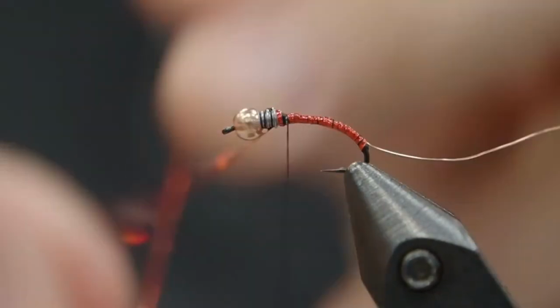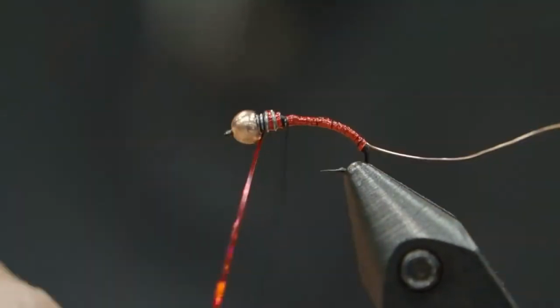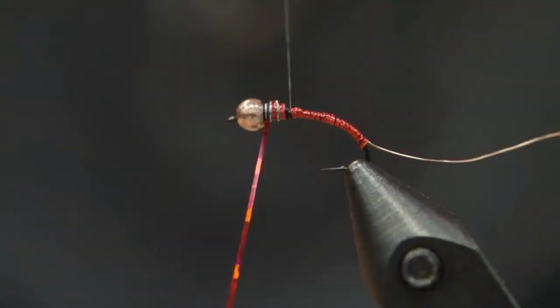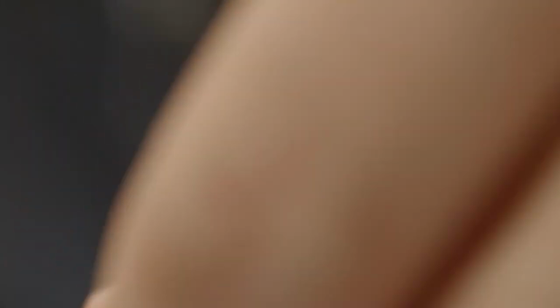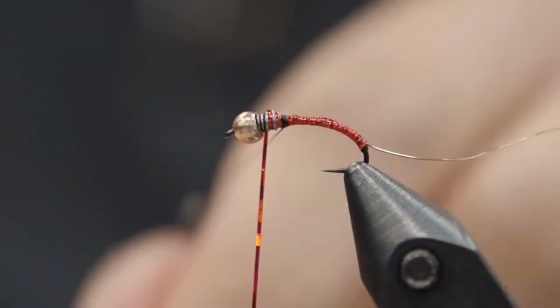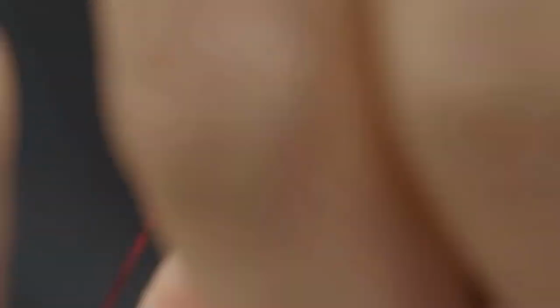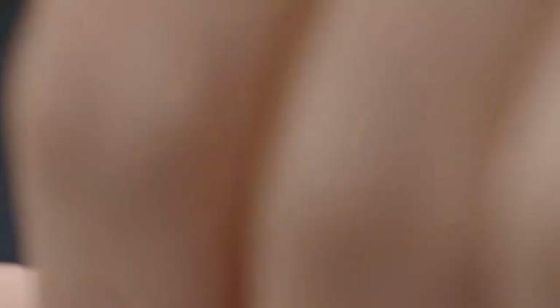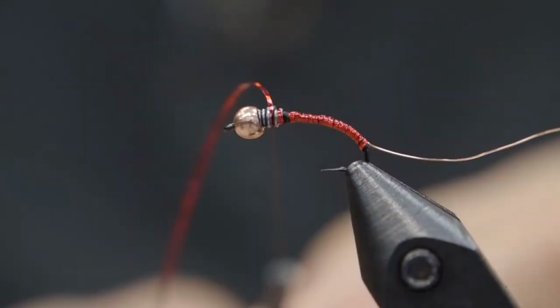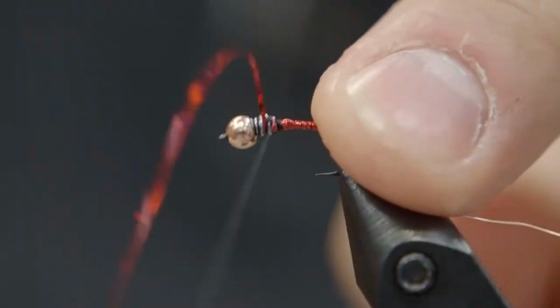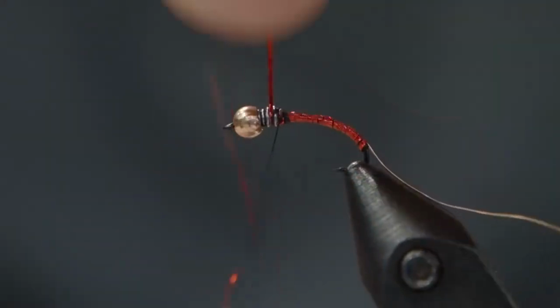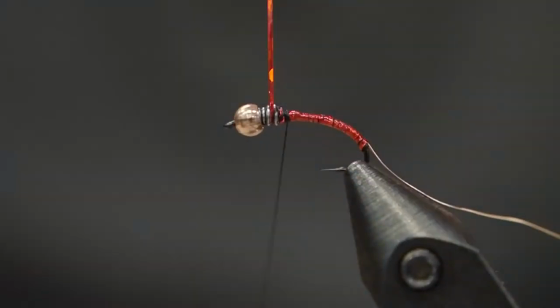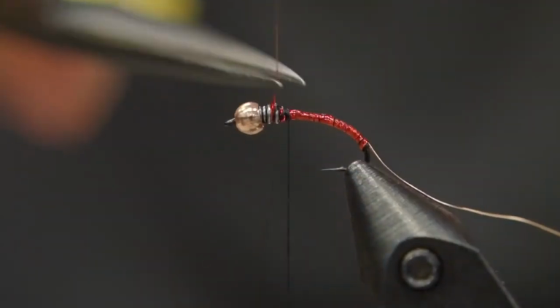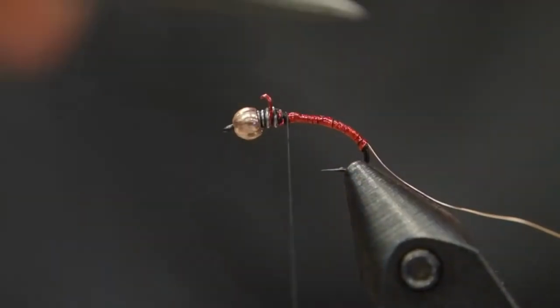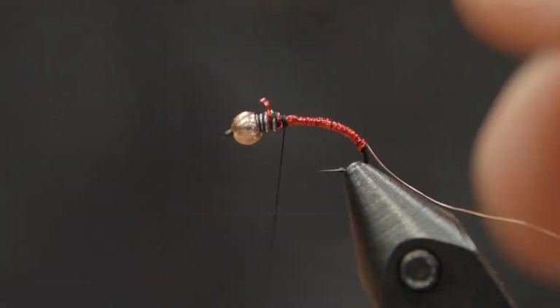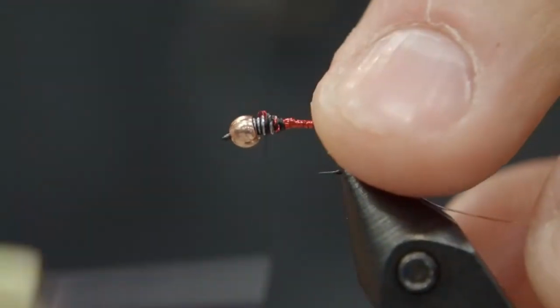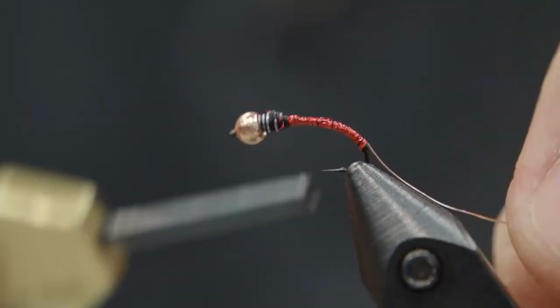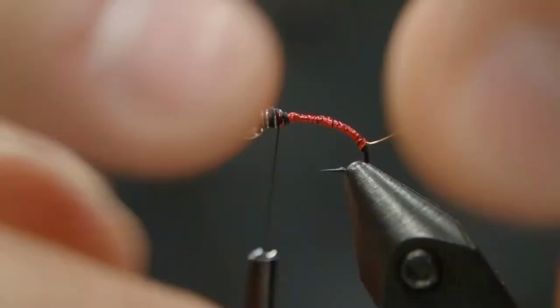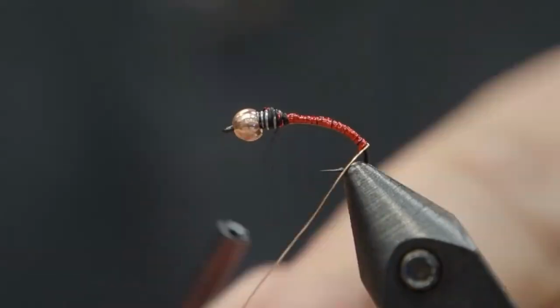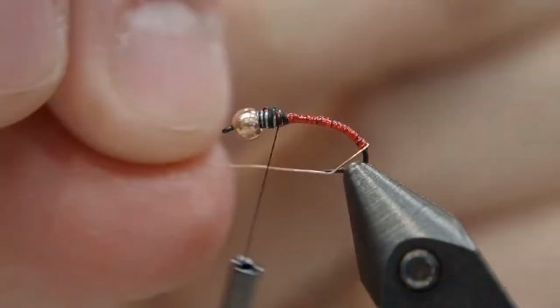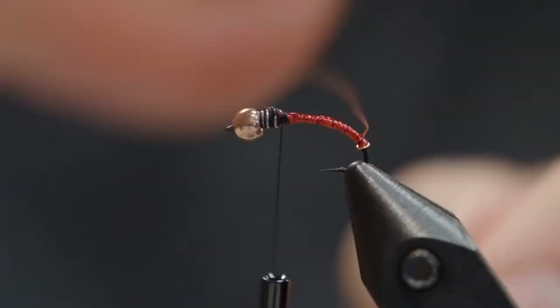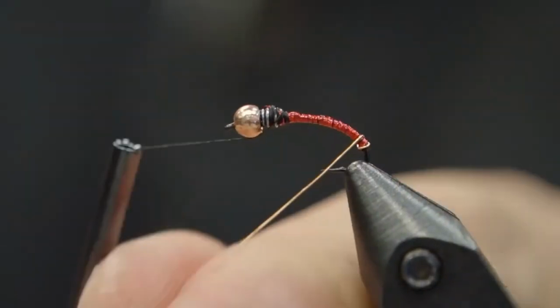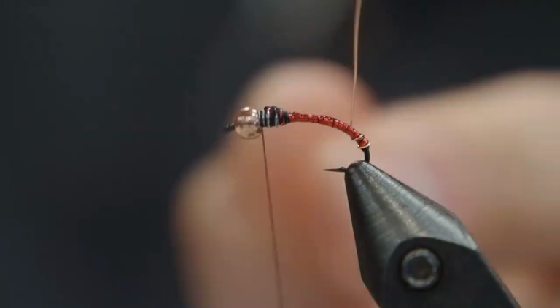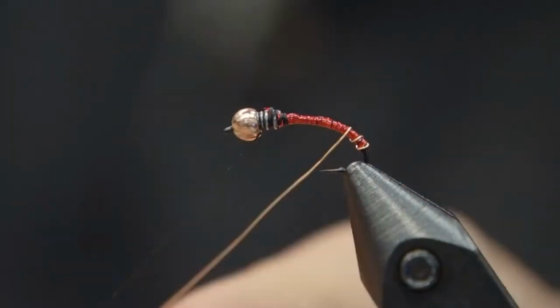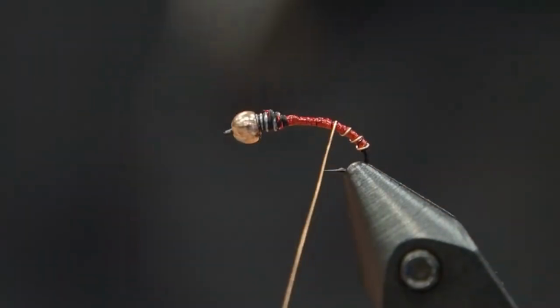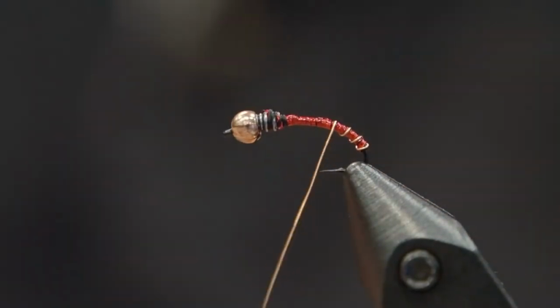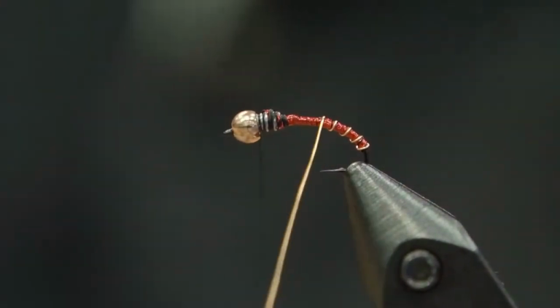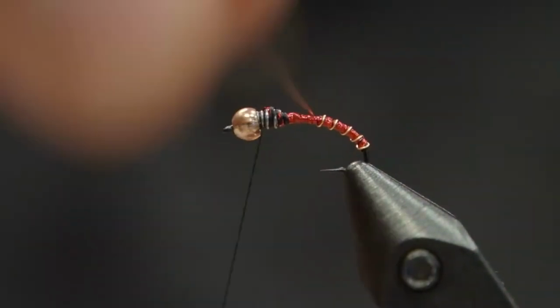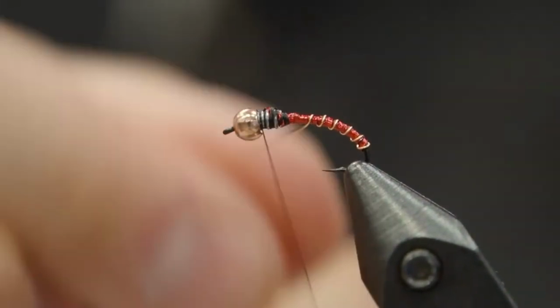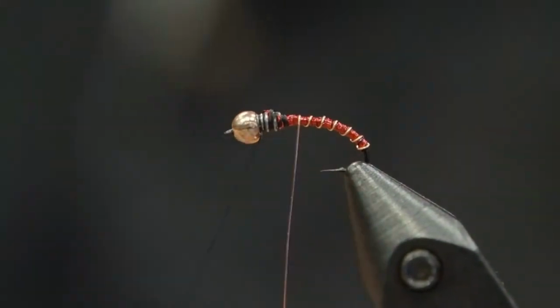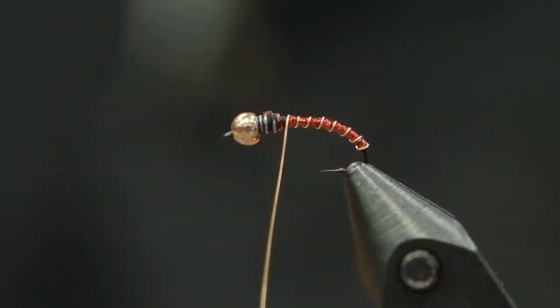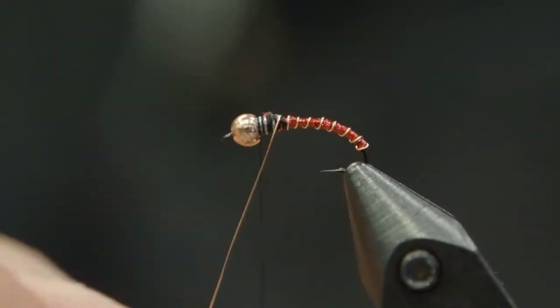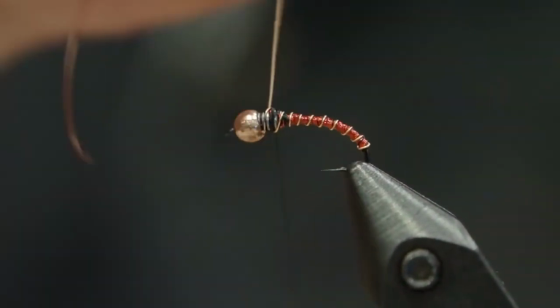We're going to tie that up and lock it in place with some thread. Then we're going to wrap our copper wire to secure that in place. I'm using a very thin, small copper wire. We're going to lock all that in and clip that off.